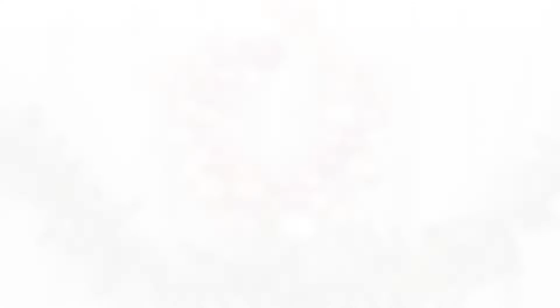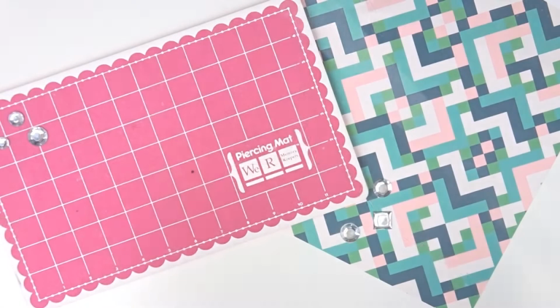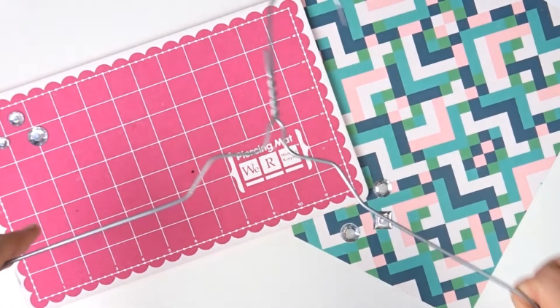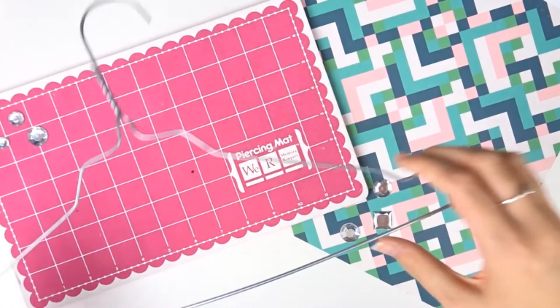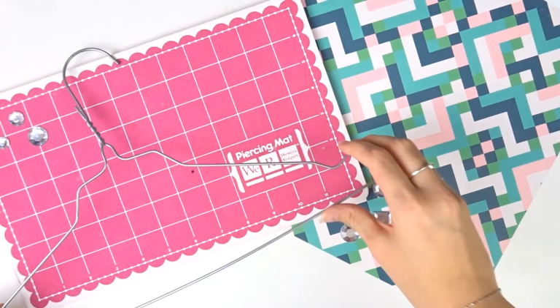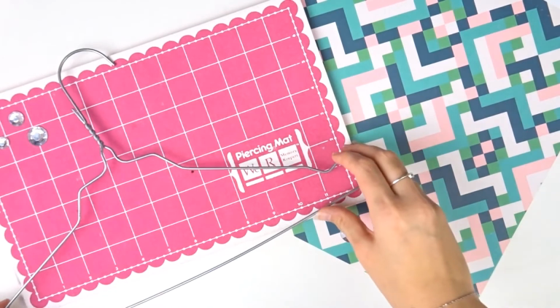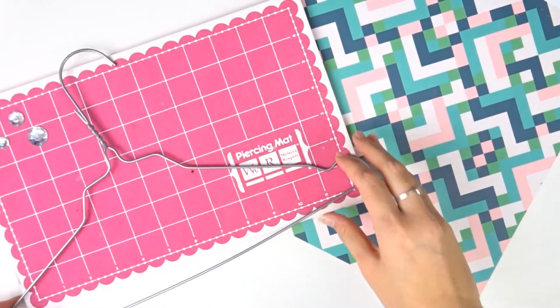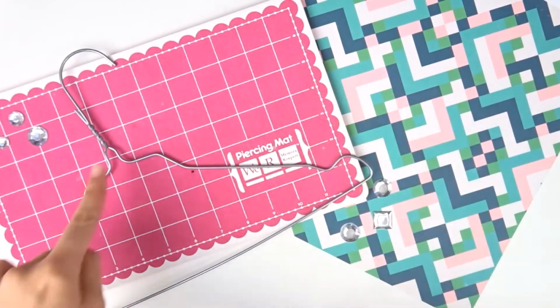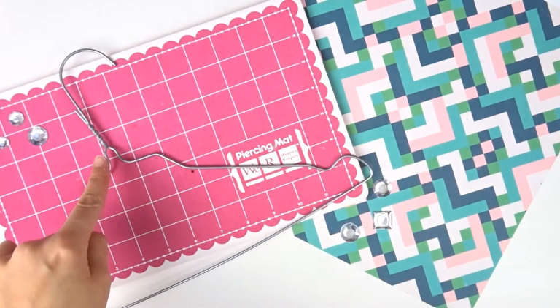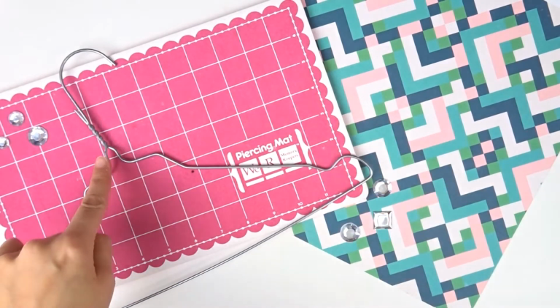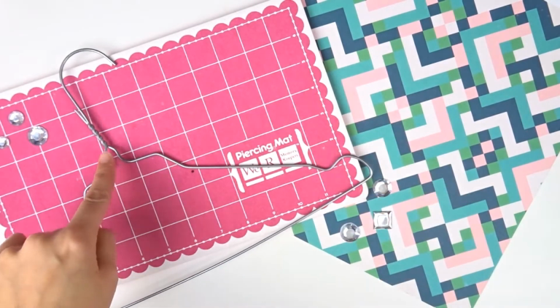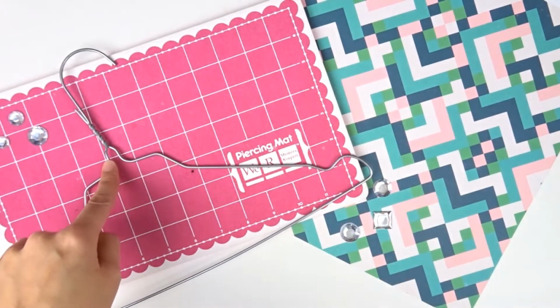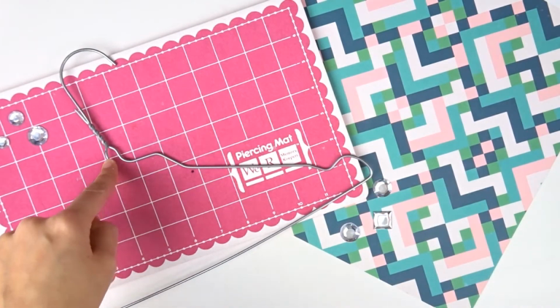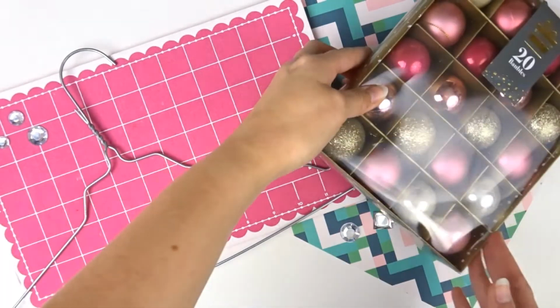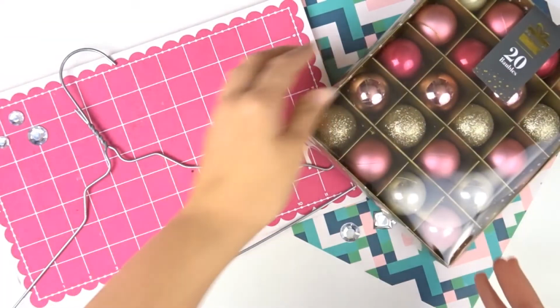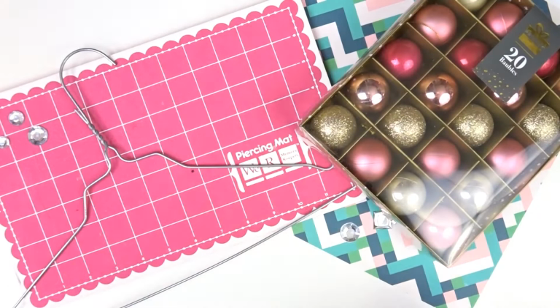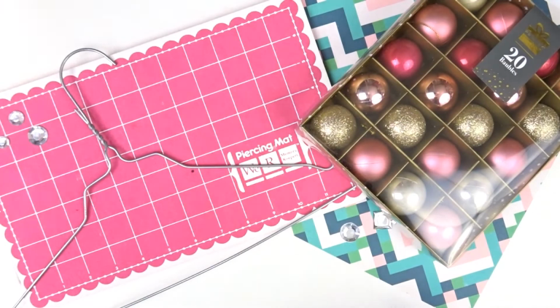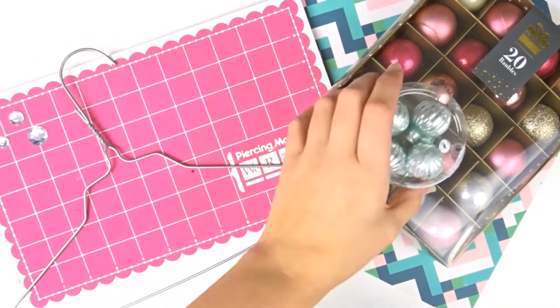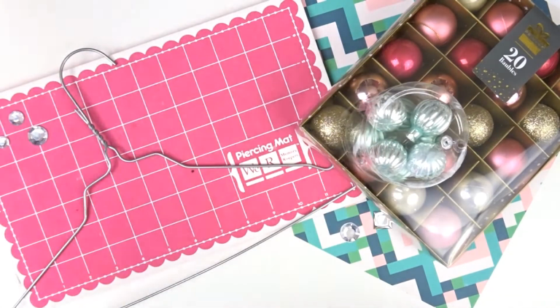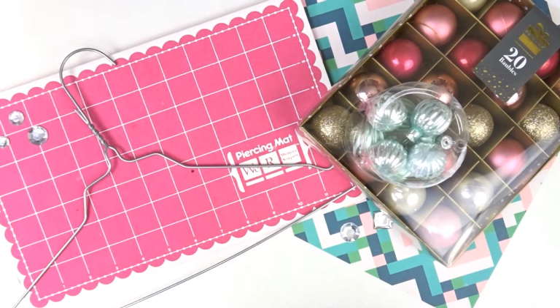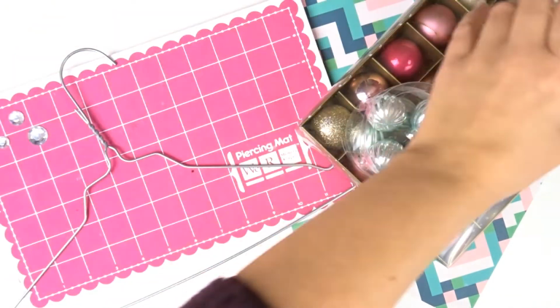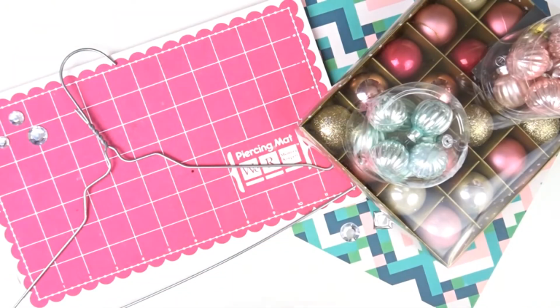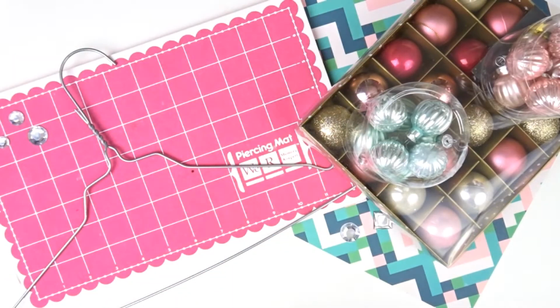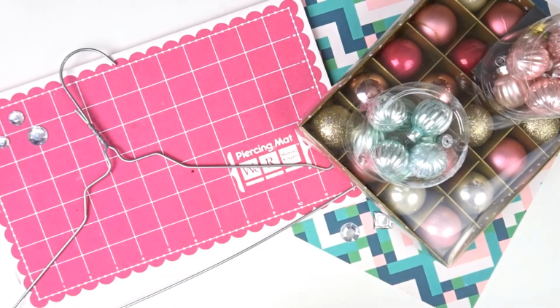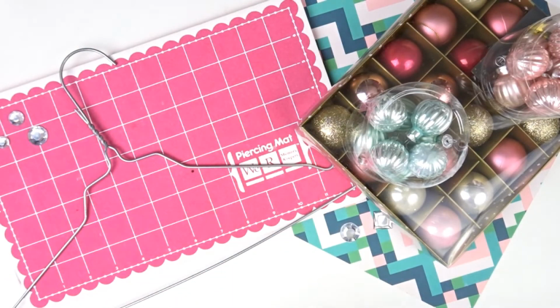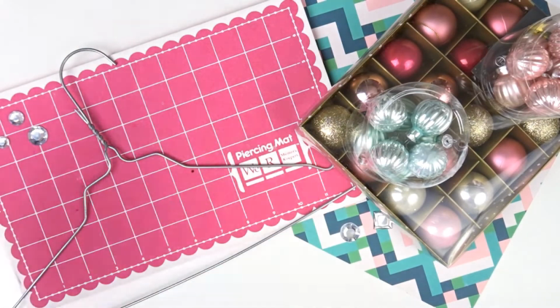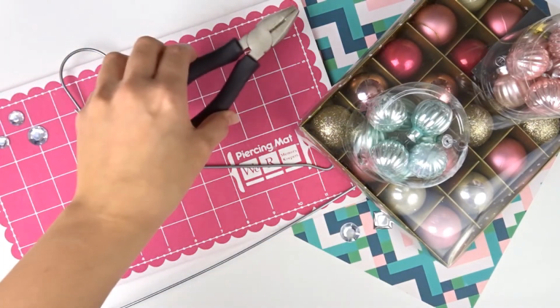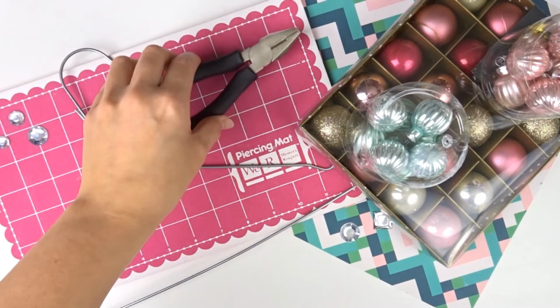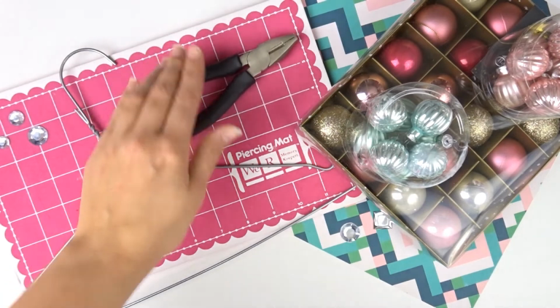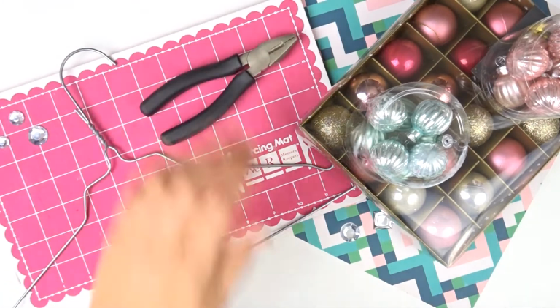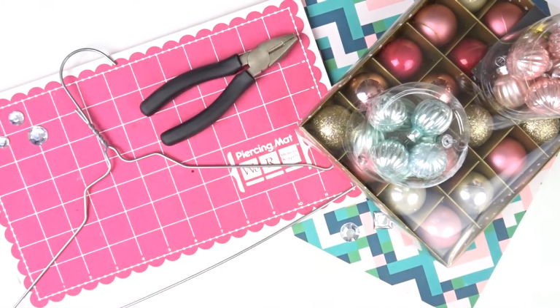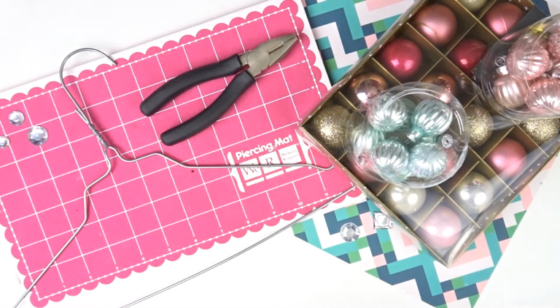Tu auras tout d'abord besoin d'un cintre en métal, en fil de fer. De différentes boules de Noël, de tailles différentes. Et tu pourras peut-être aussi avoir besoin d'une pince assez large.